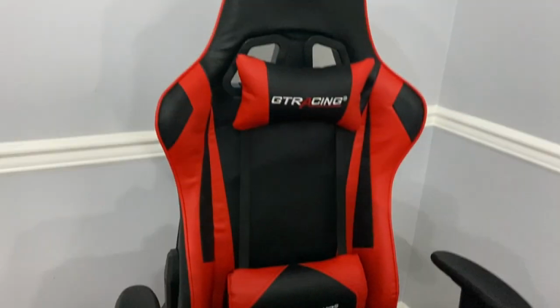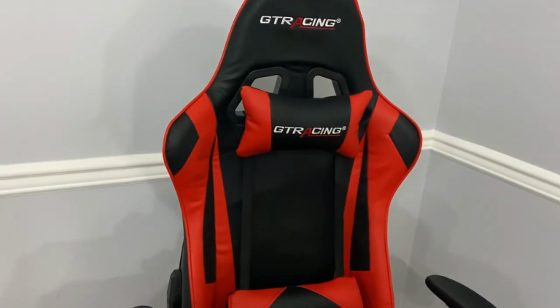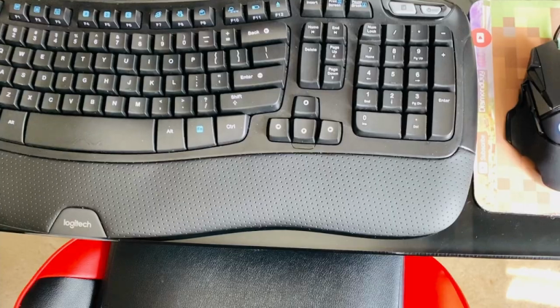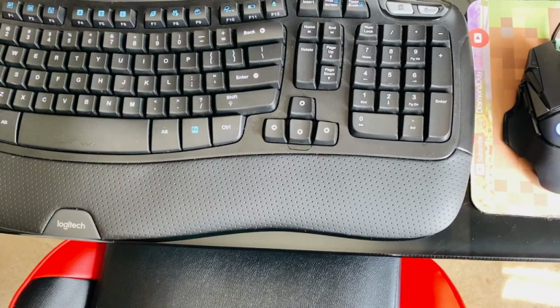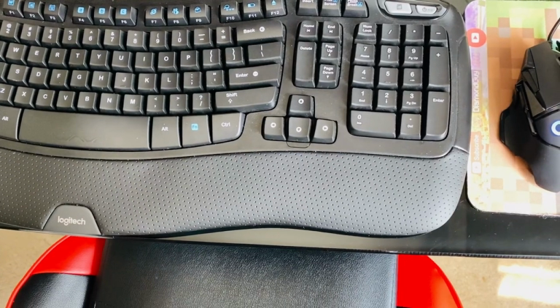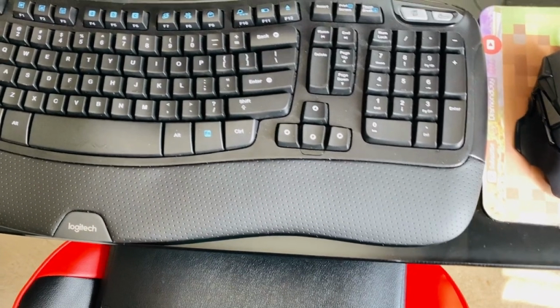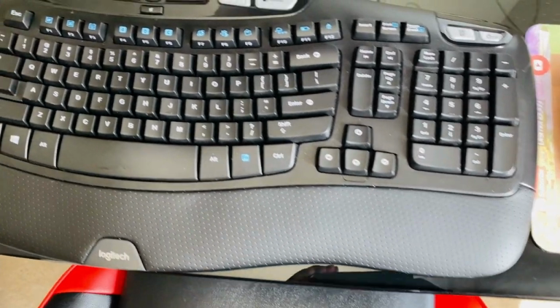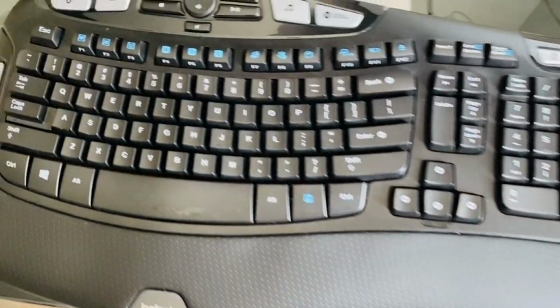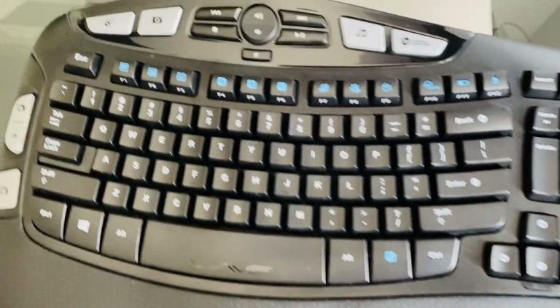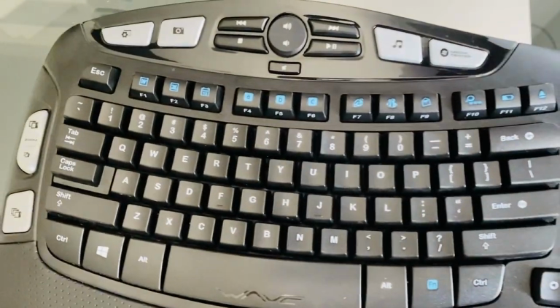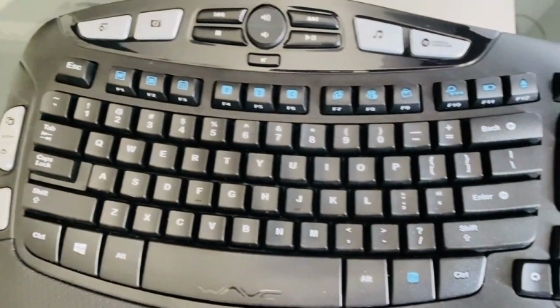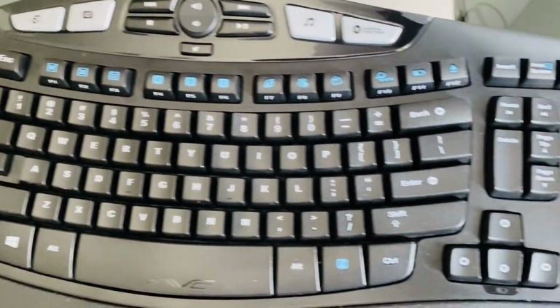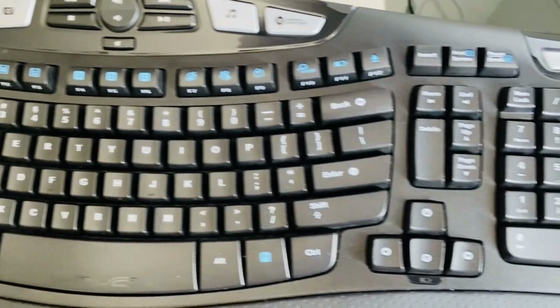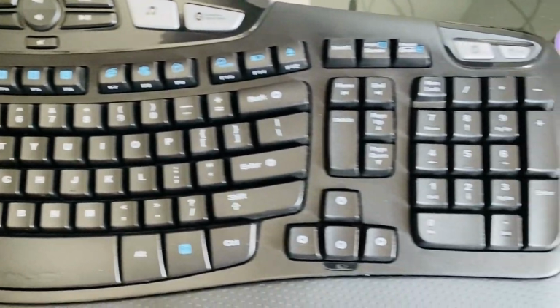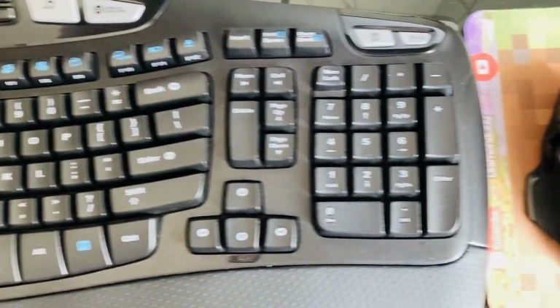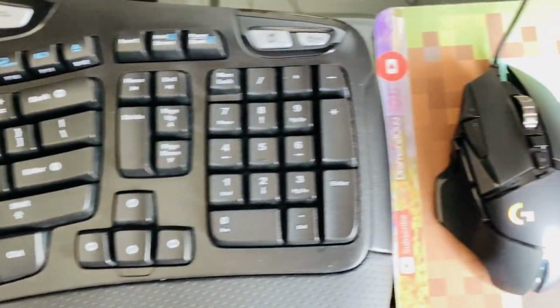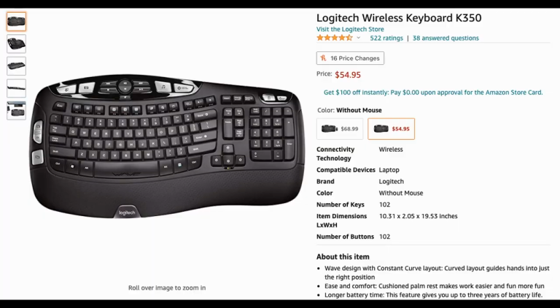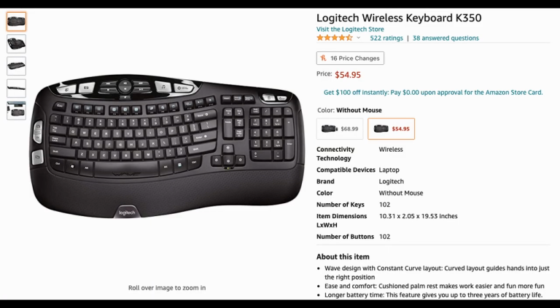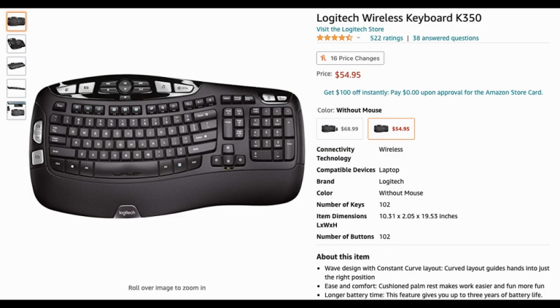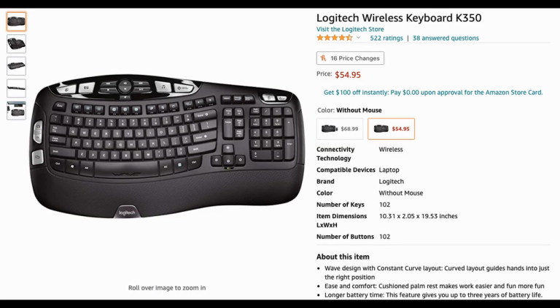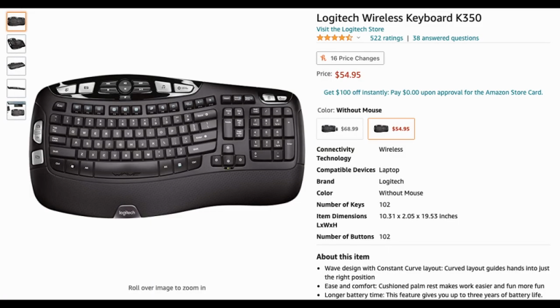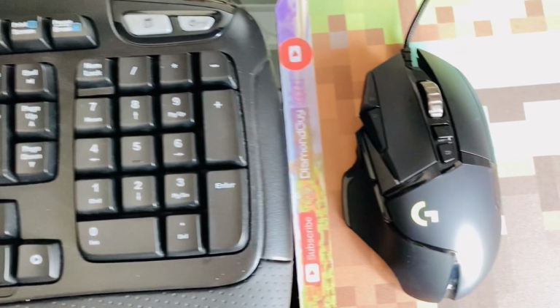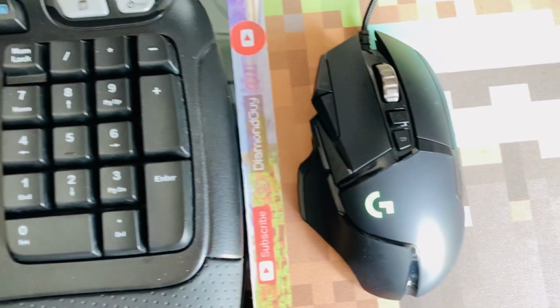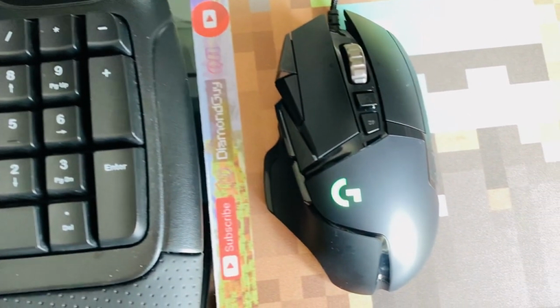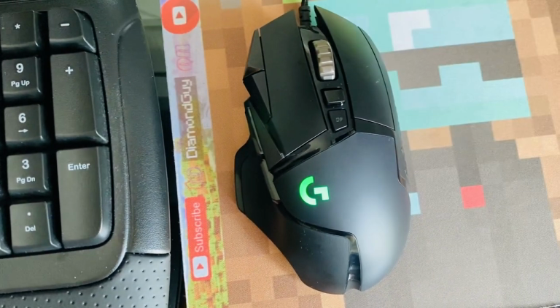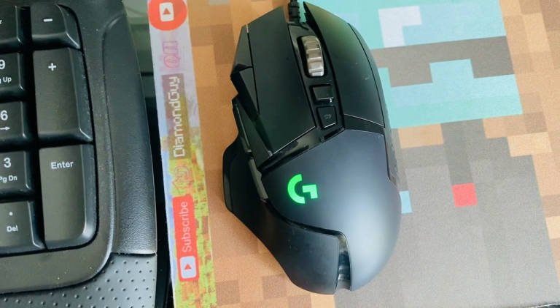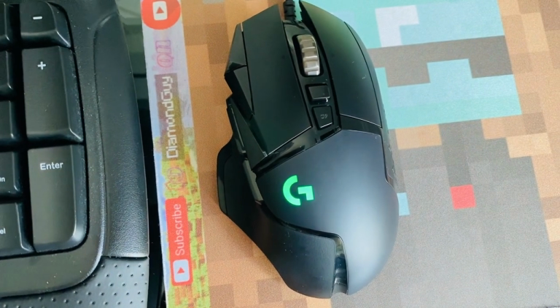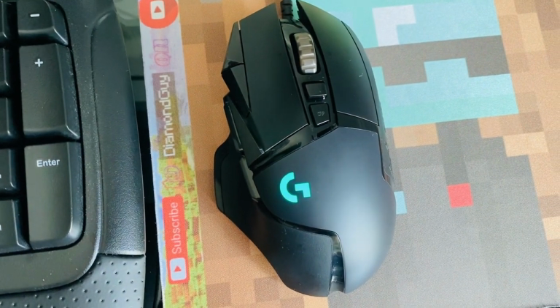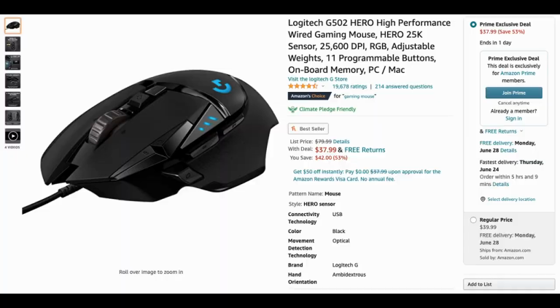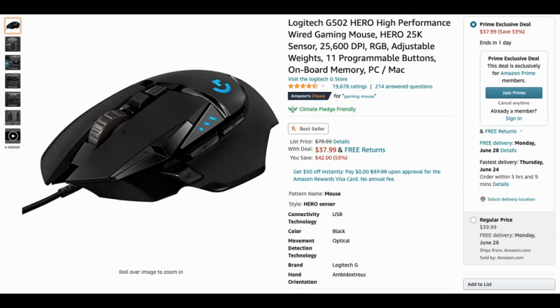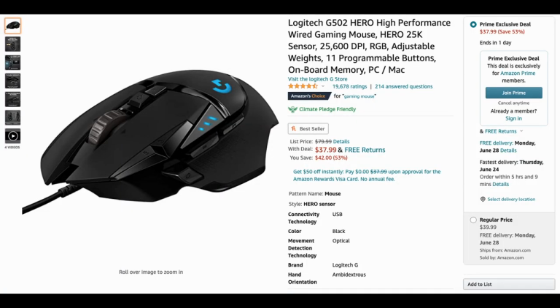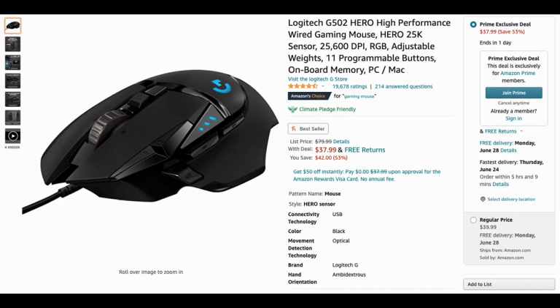Next, around a month ago I got a Logitech Wave keyboard and a Logitech G502 Hero gaming mouse.